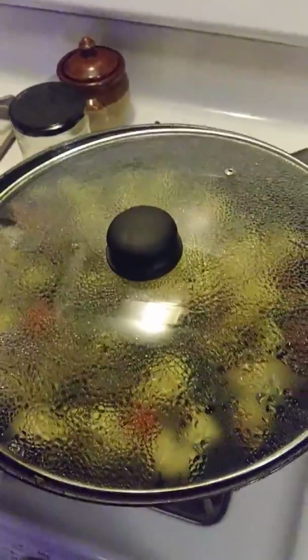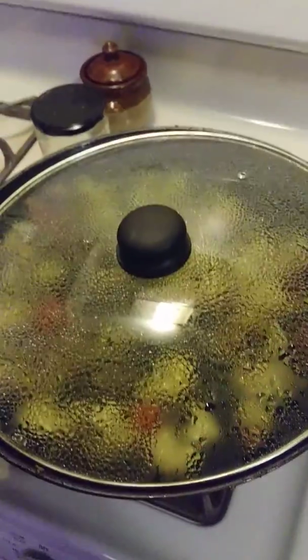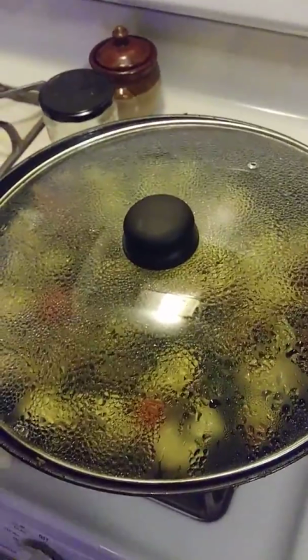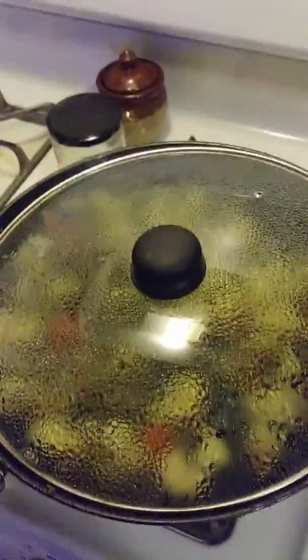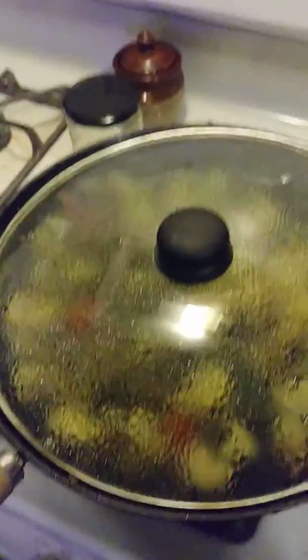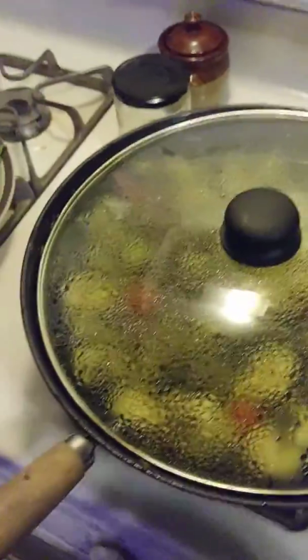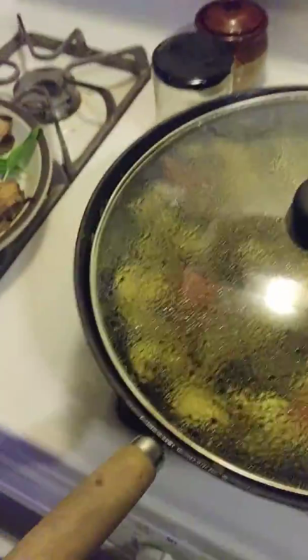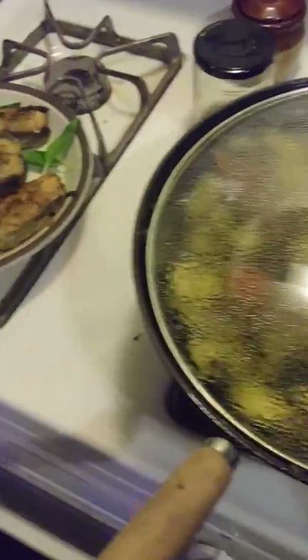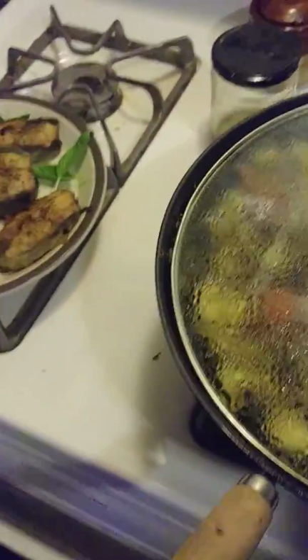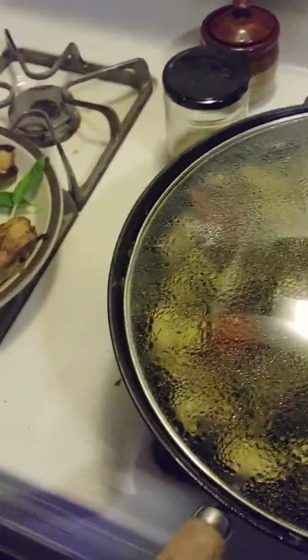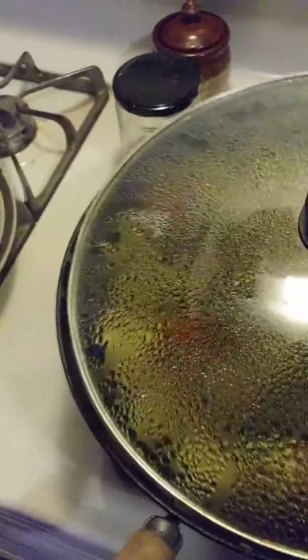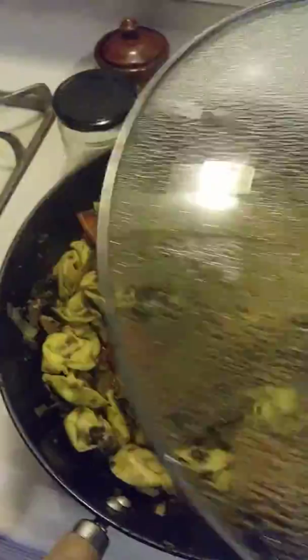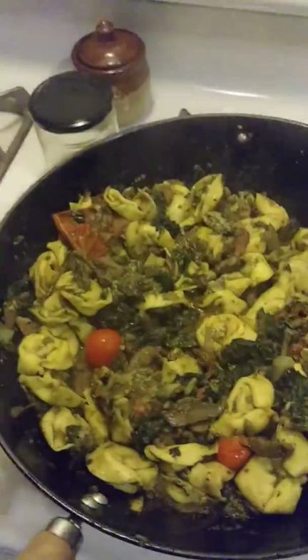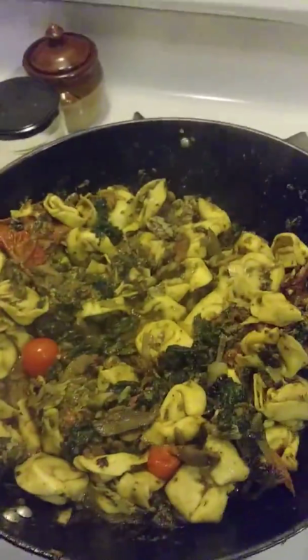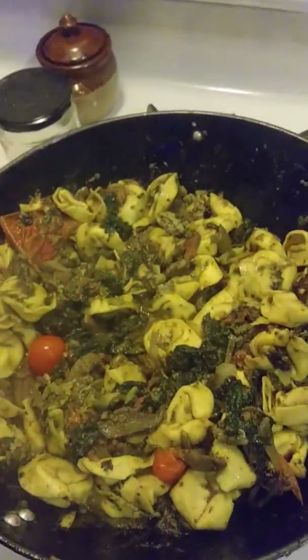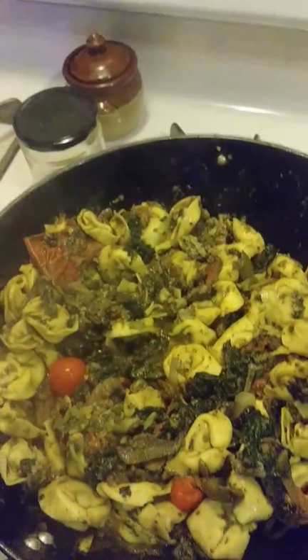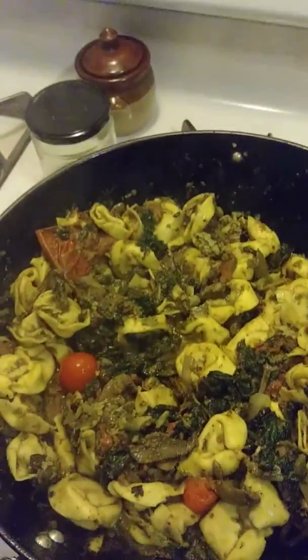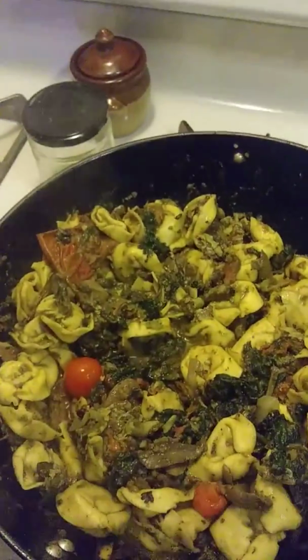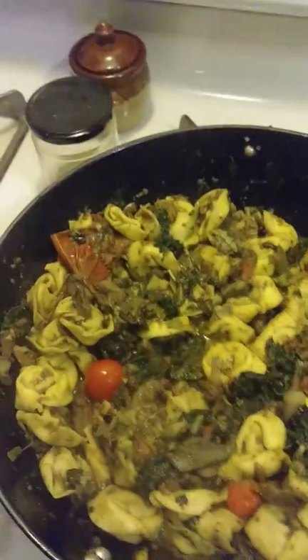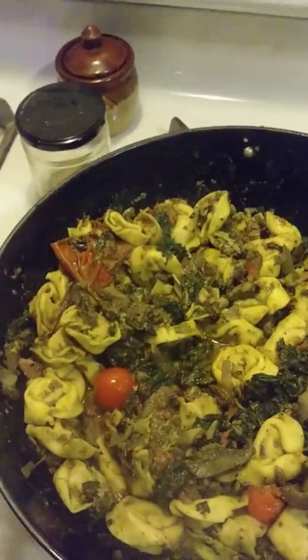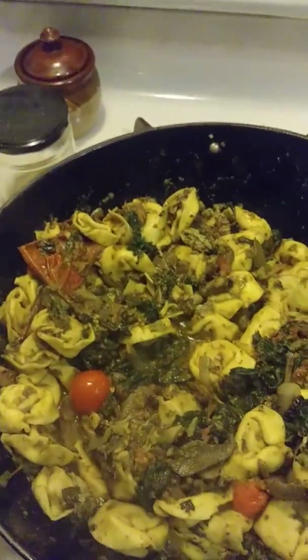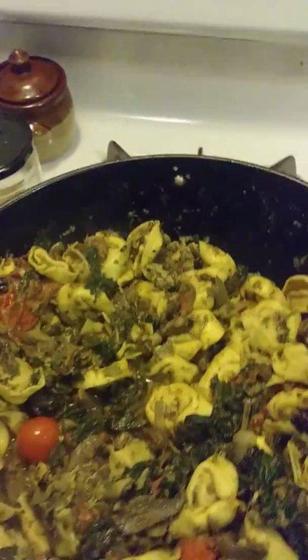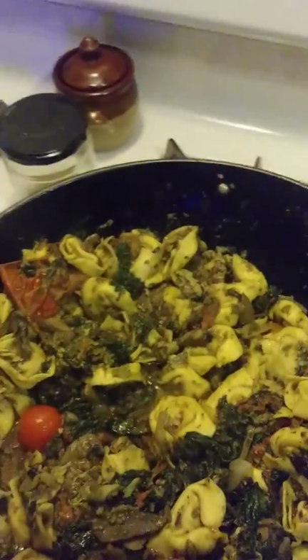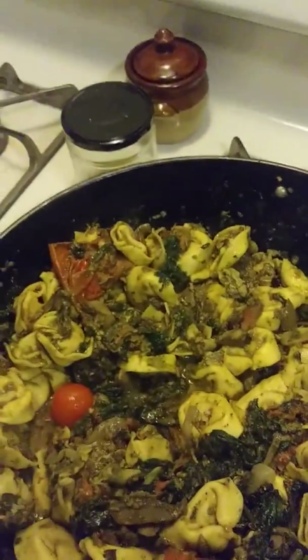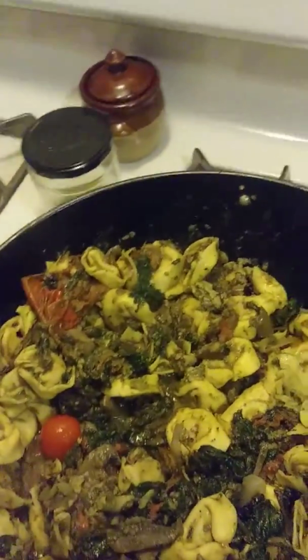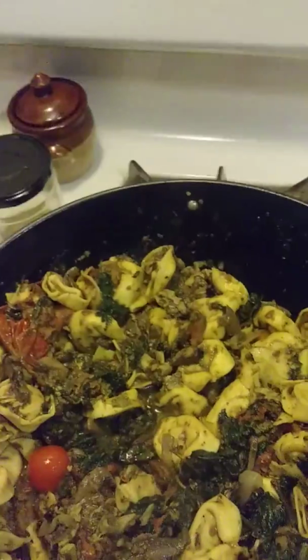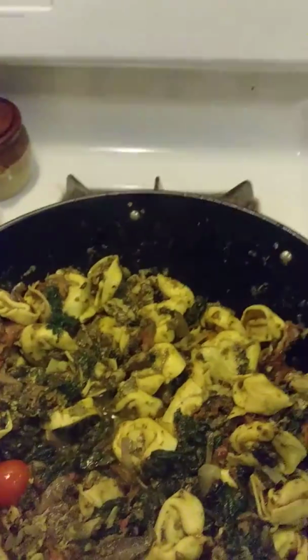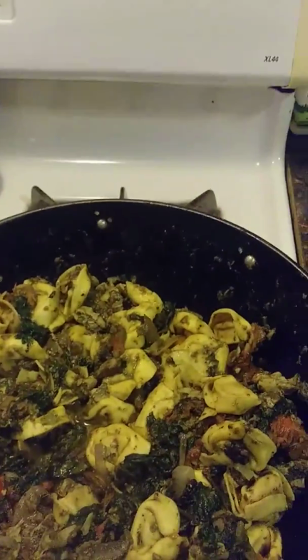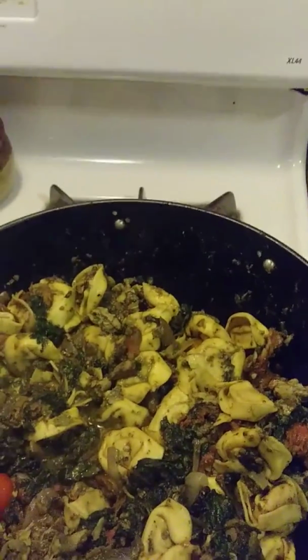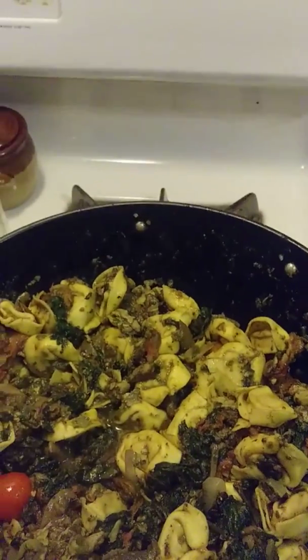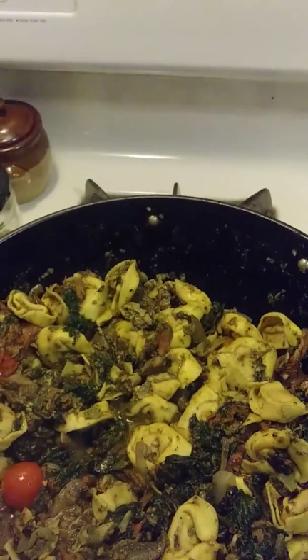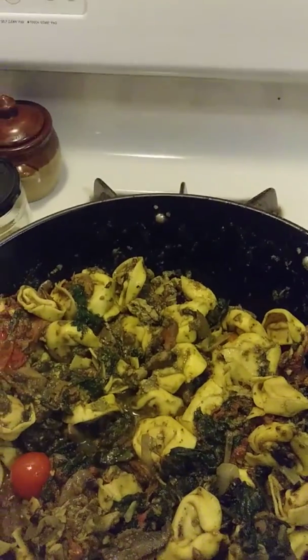Okay, Hawk Nation, I'm back. I'll do the final touch-up of my tomato, basil, garlic, pesto sauce, and pasta.